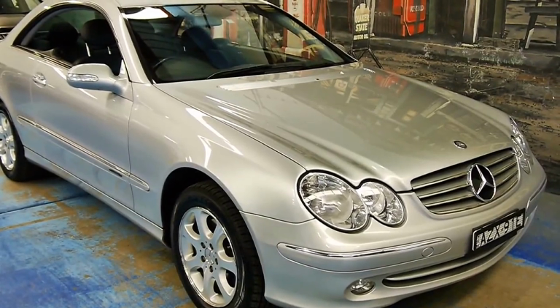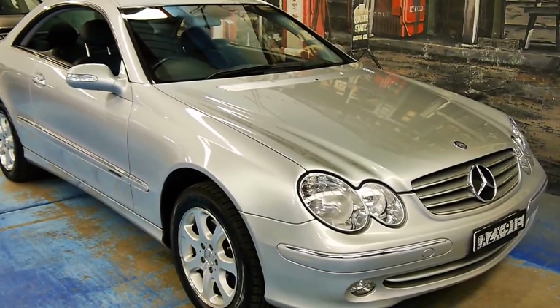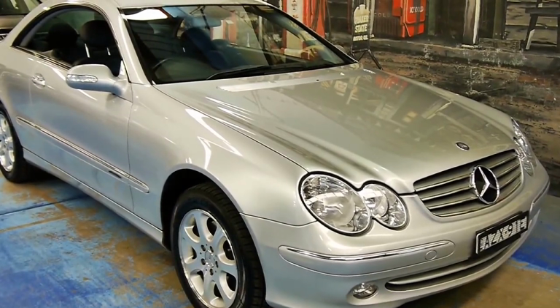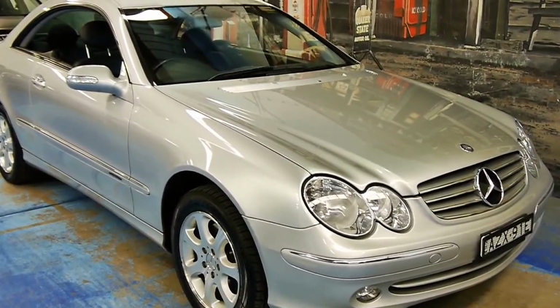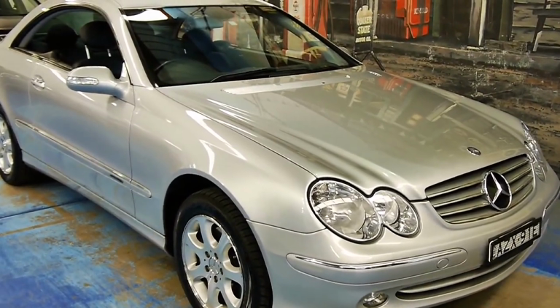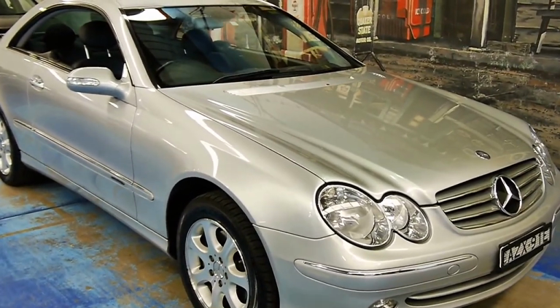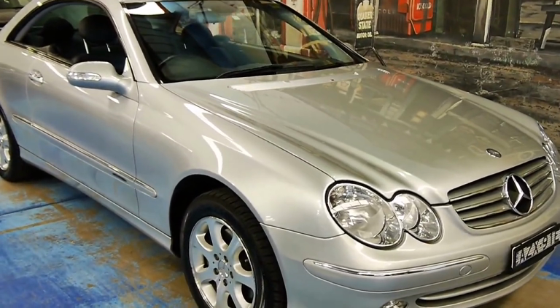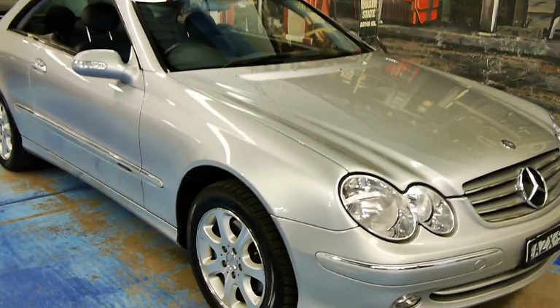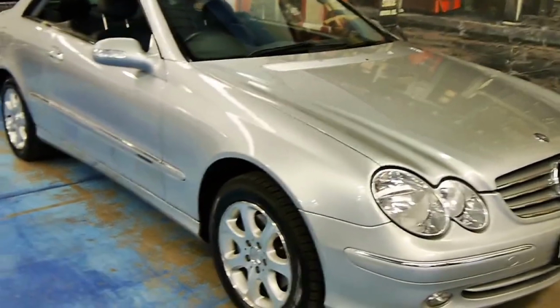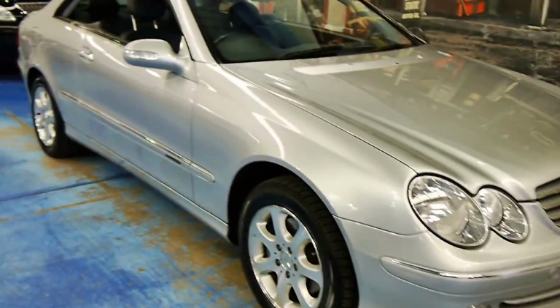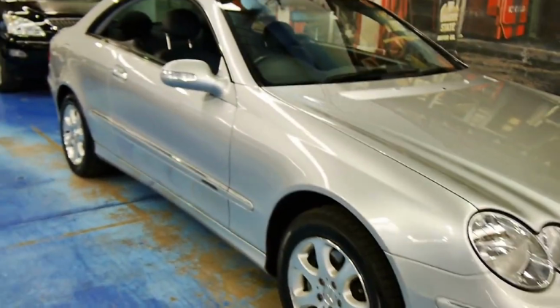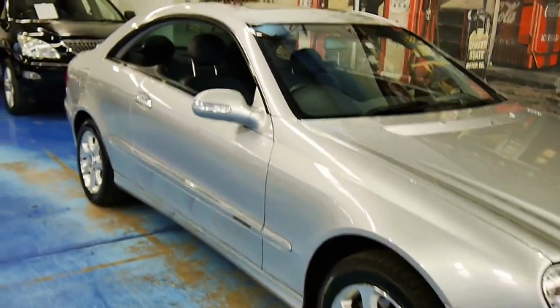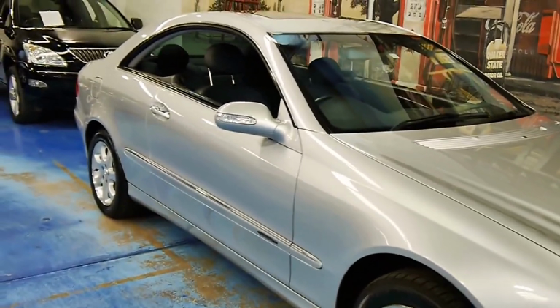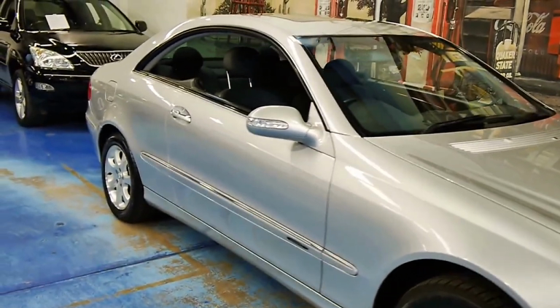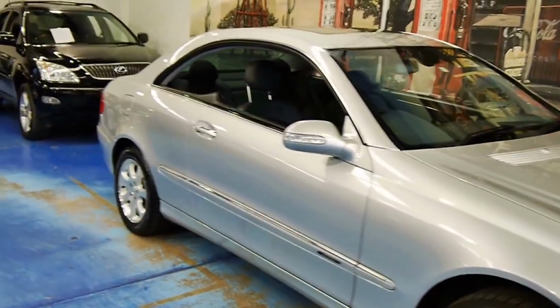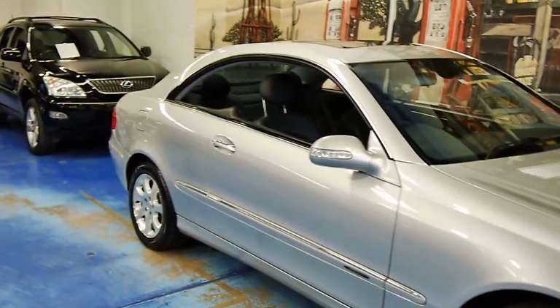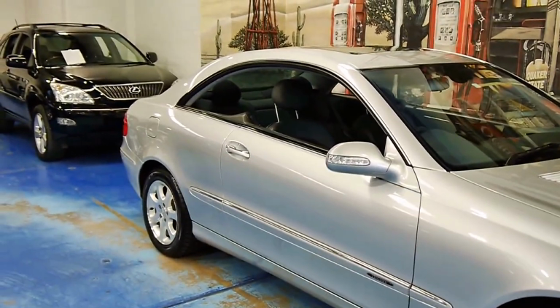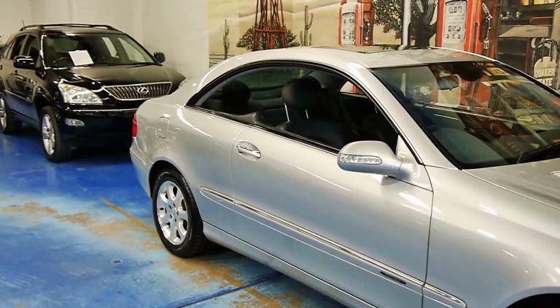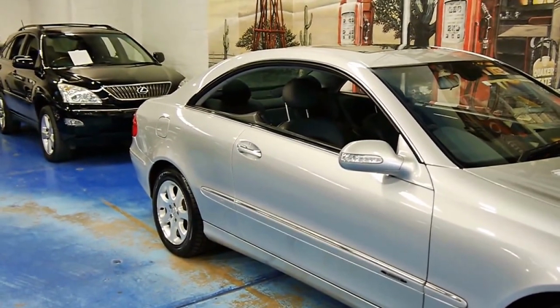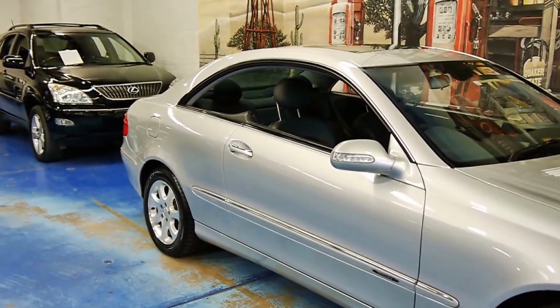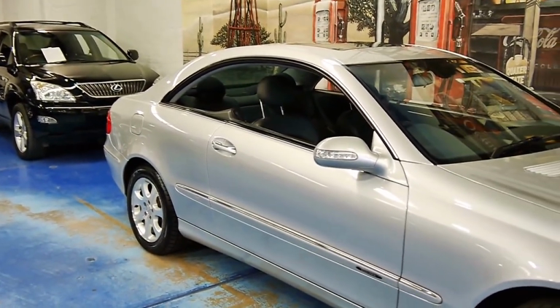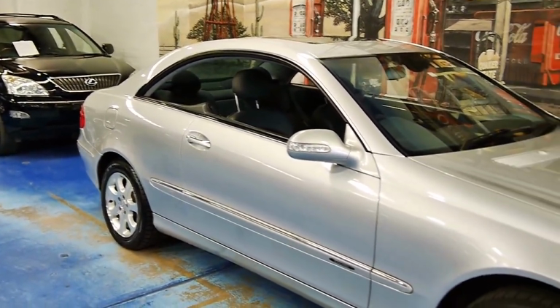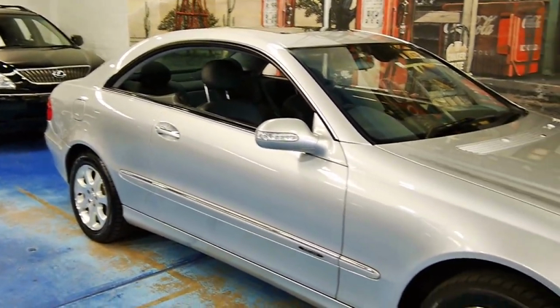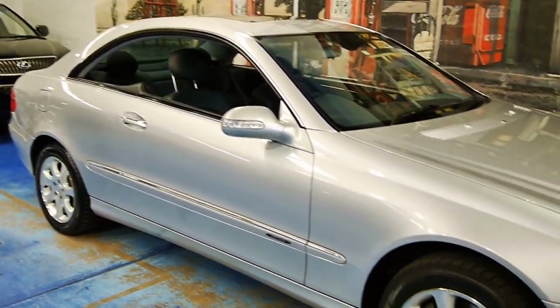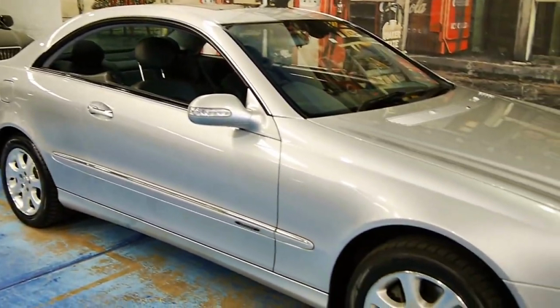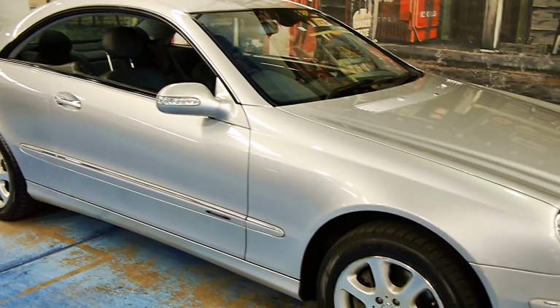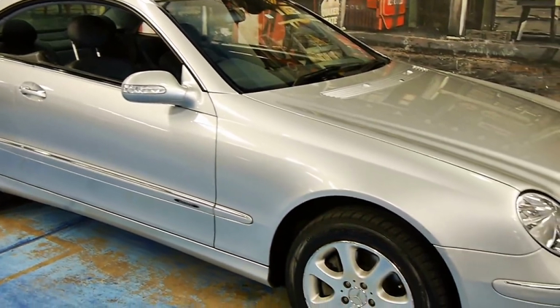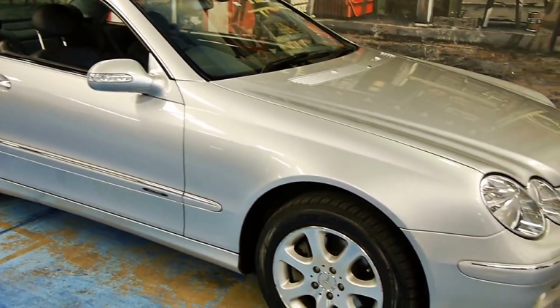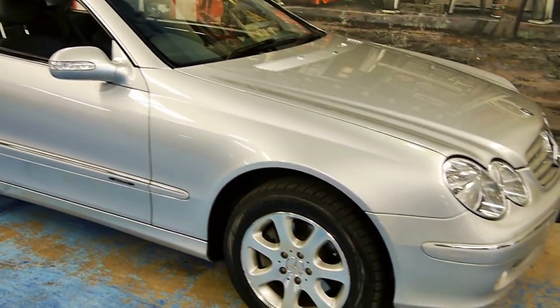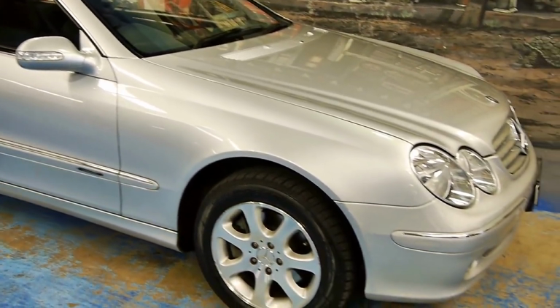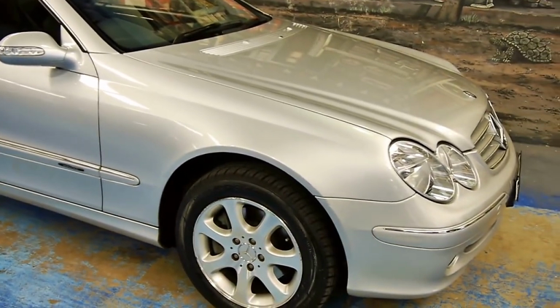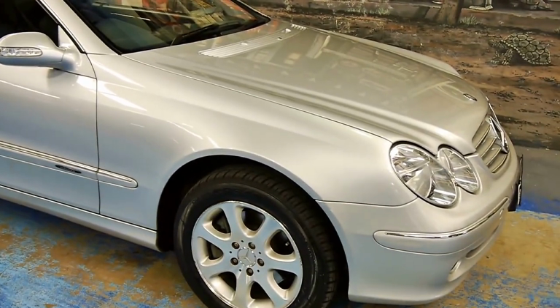Welcome back to another OldtimerCenter video. Today we're showing you this beautiful pillarless CLK320 Mercedes-Benz in the Elegance trim line.